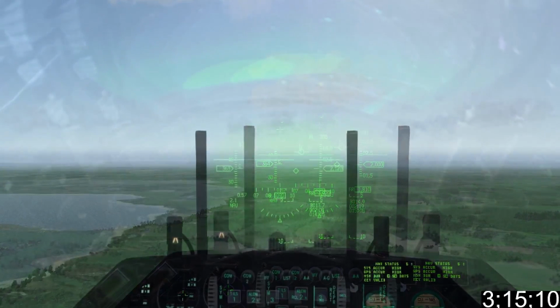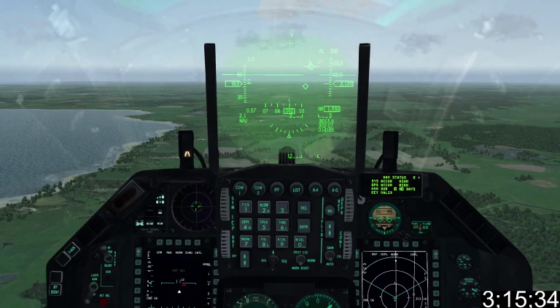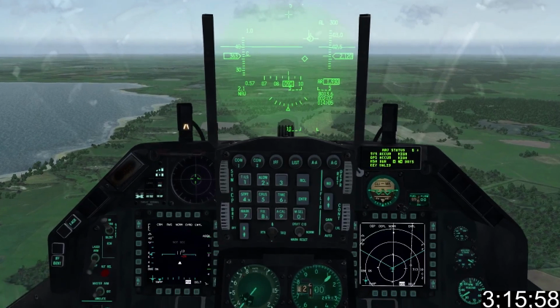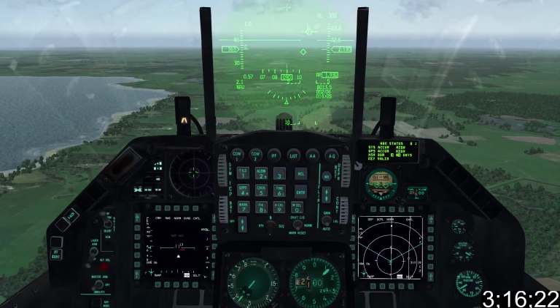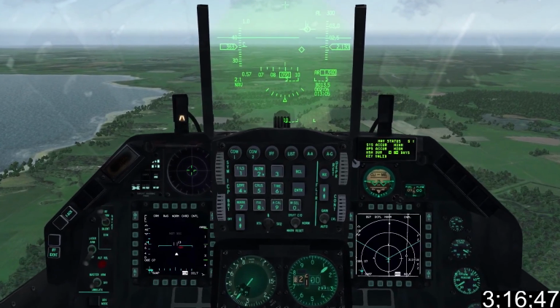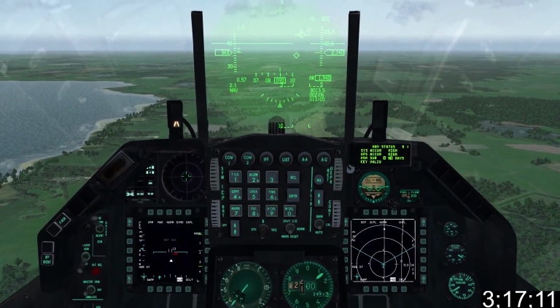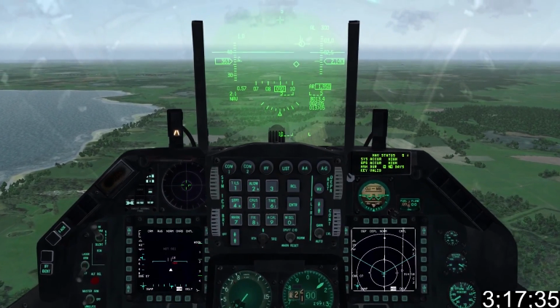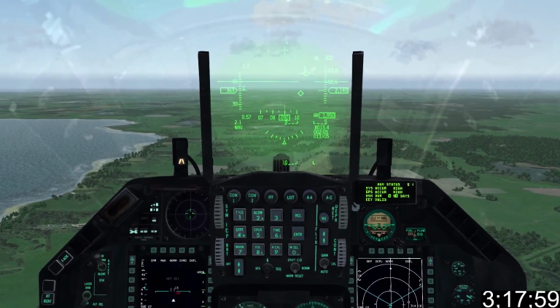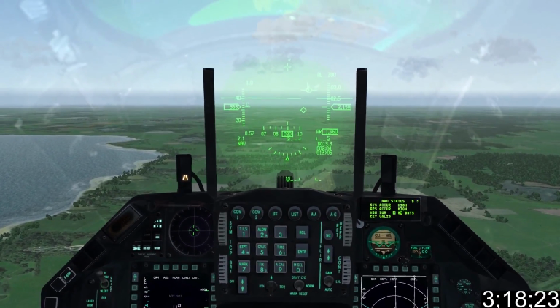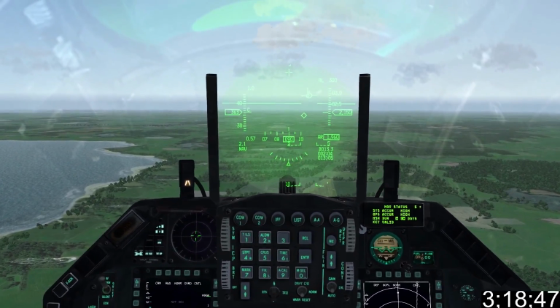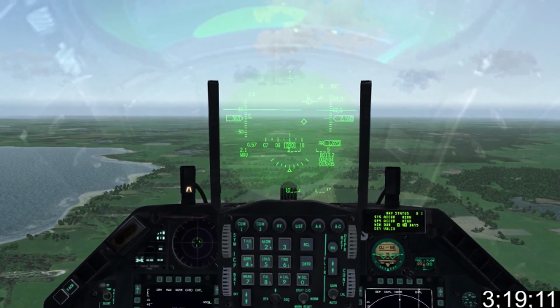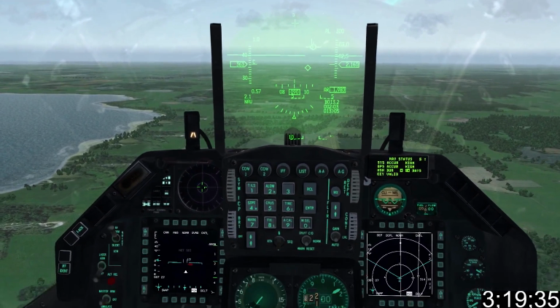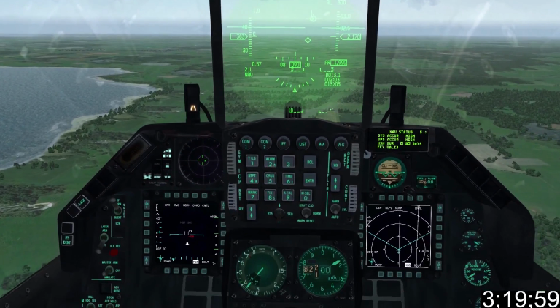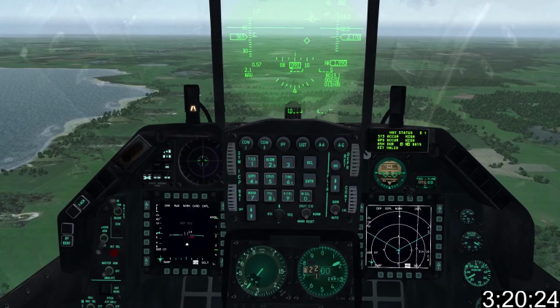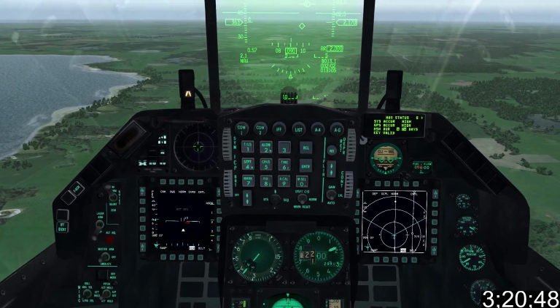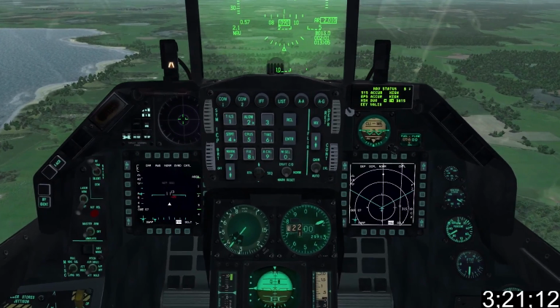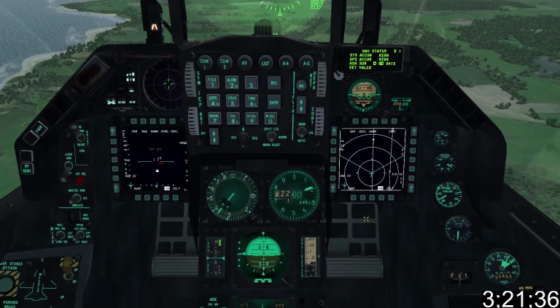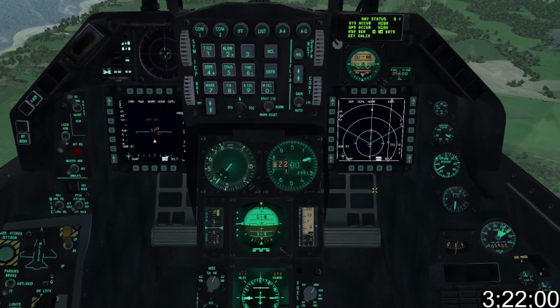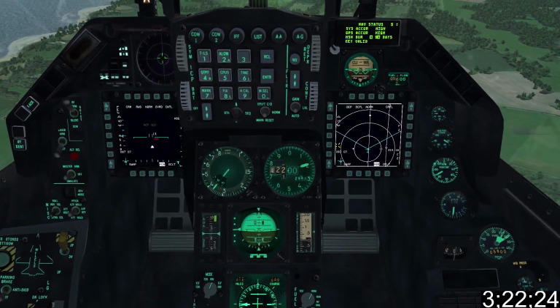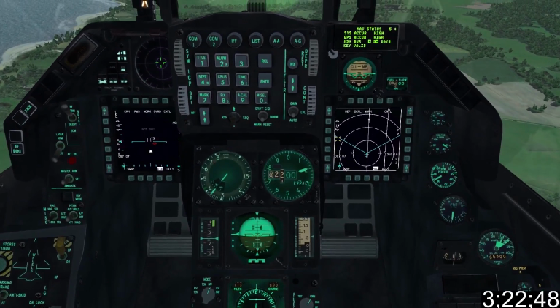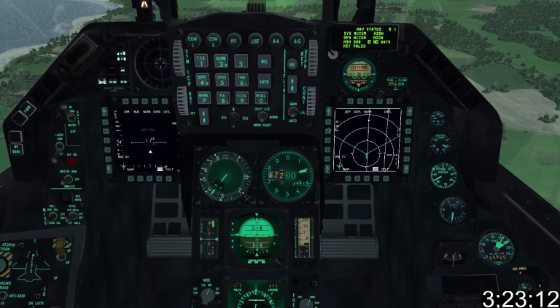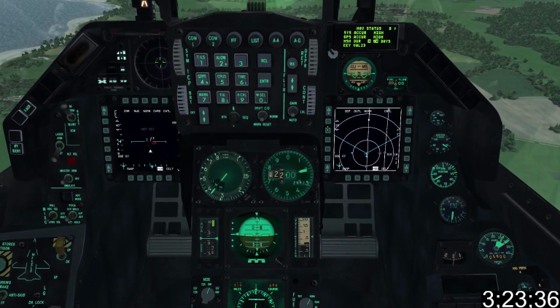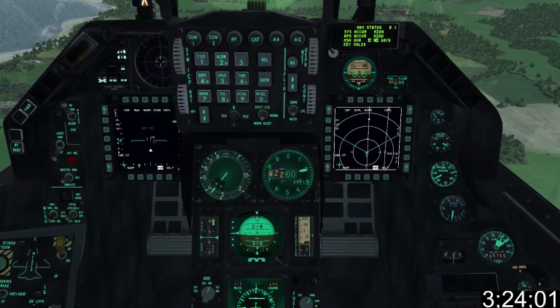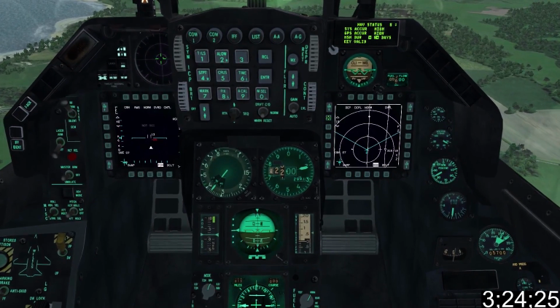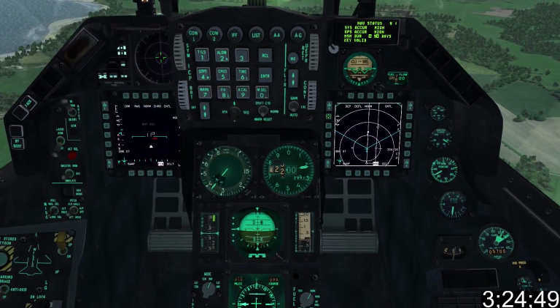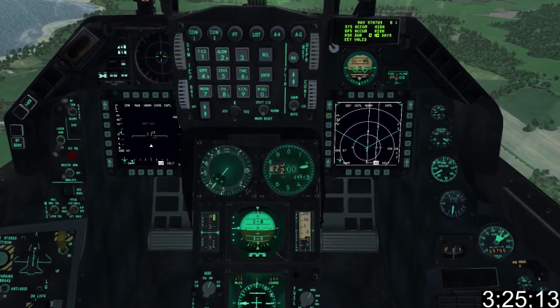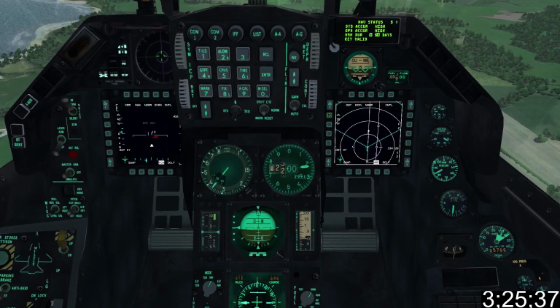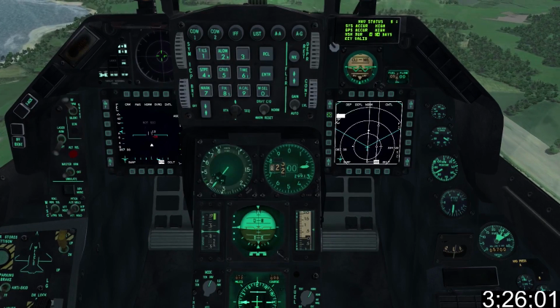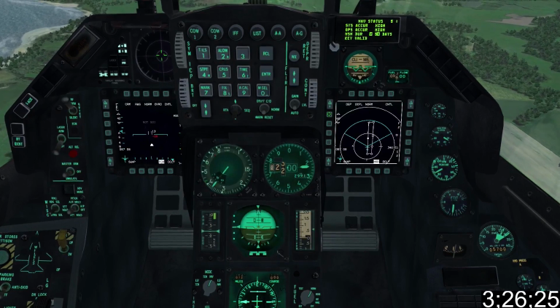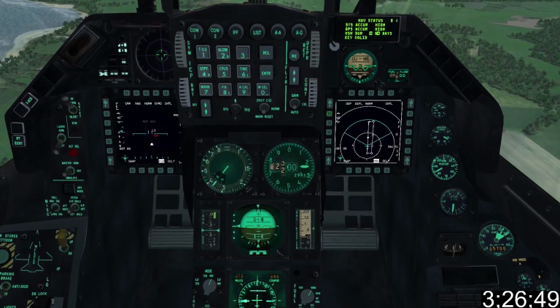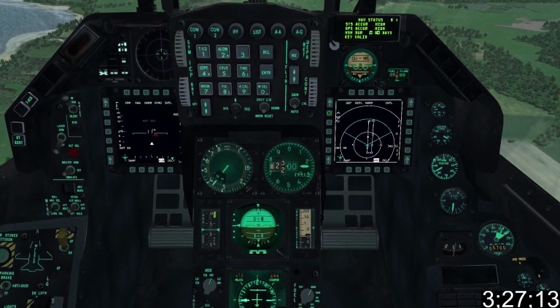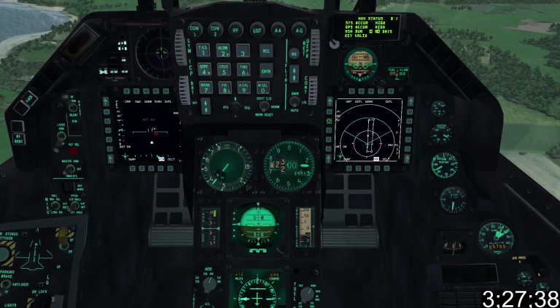We can also use the HSD on the right MFCD to monitor our flight plan. With the OSB buttons on the top left, we can change the scale of the HSD, maximizing the scale until the entire flight plan fits on the HSD.